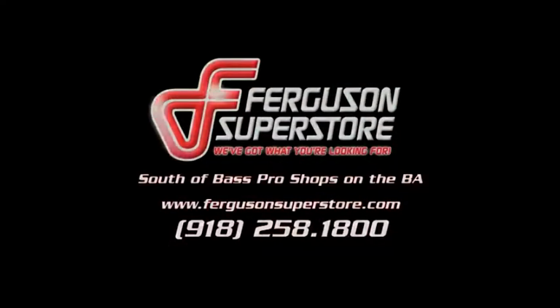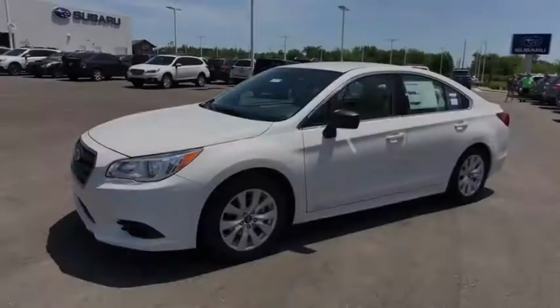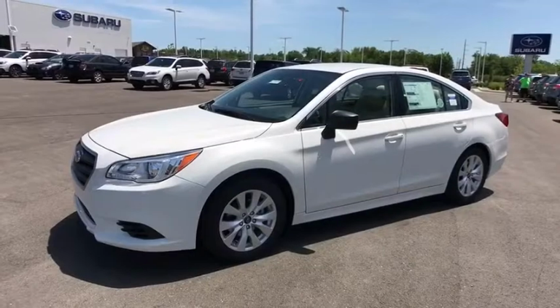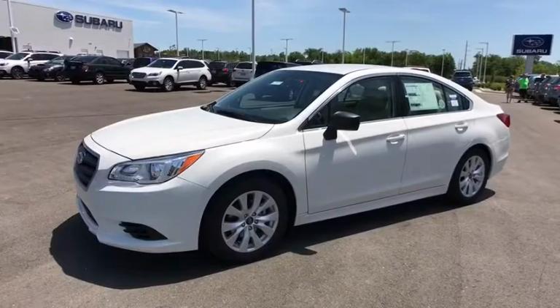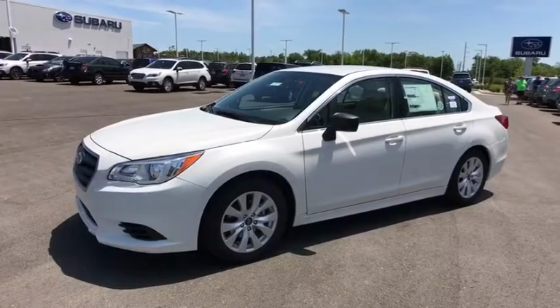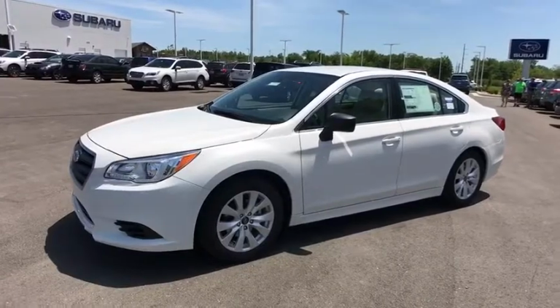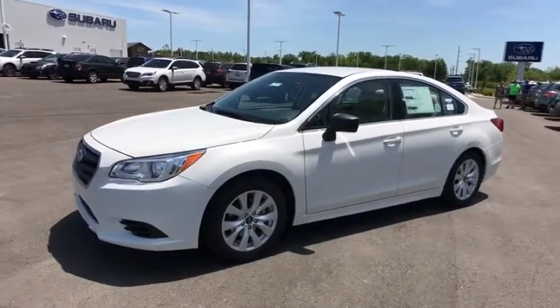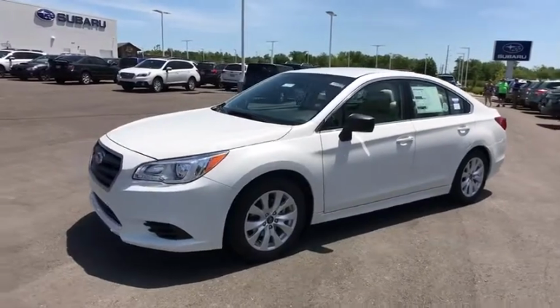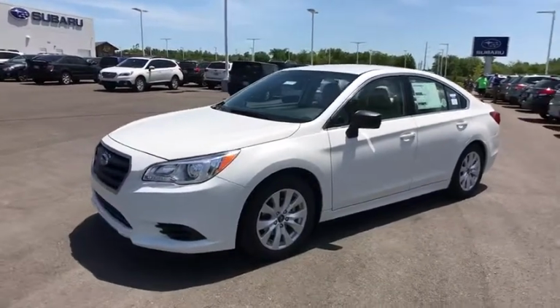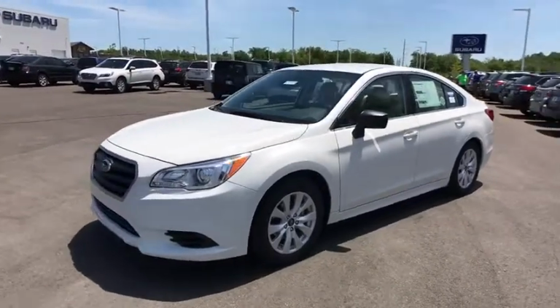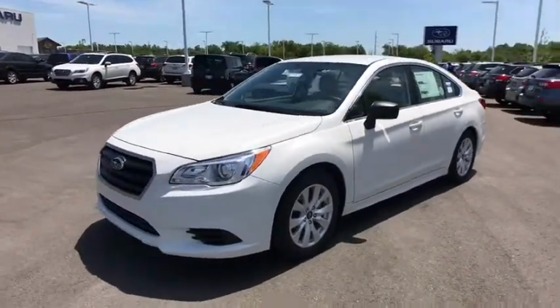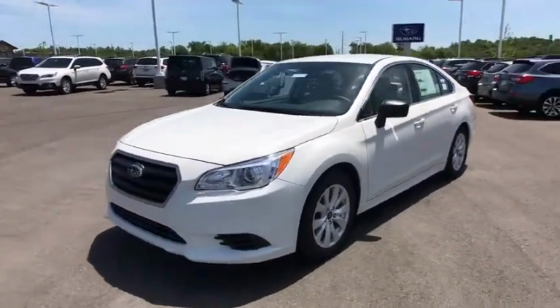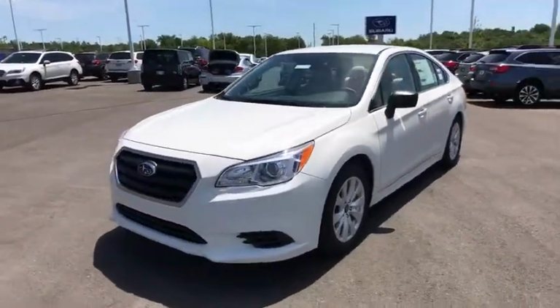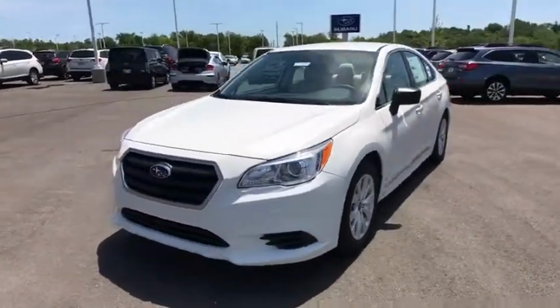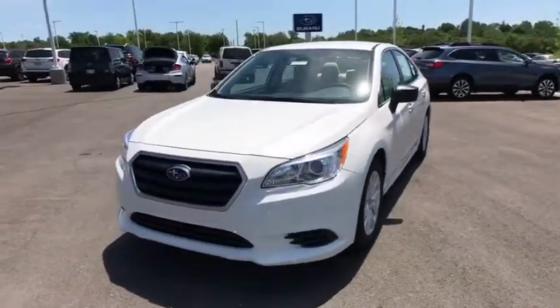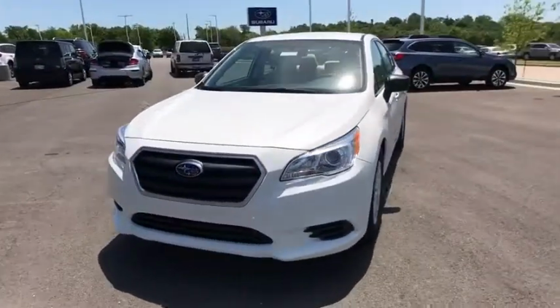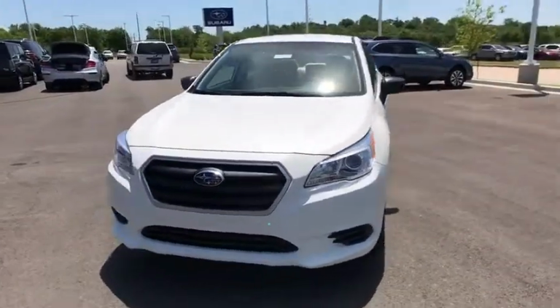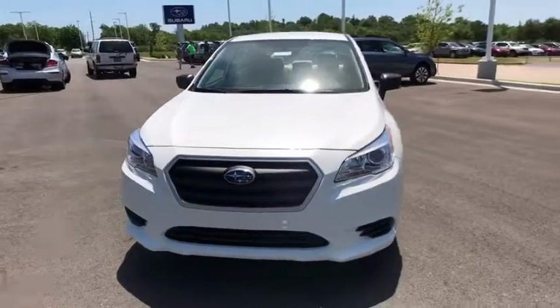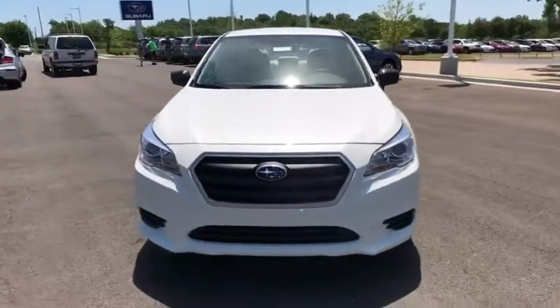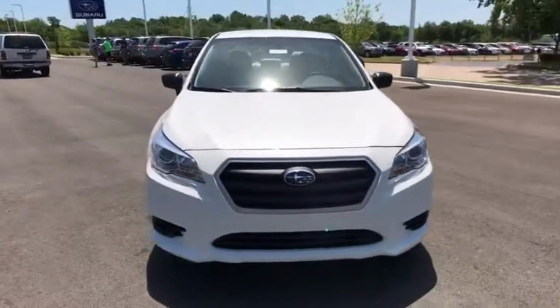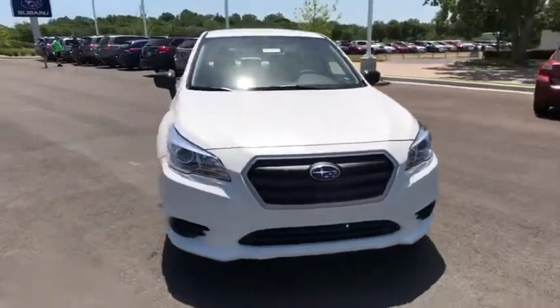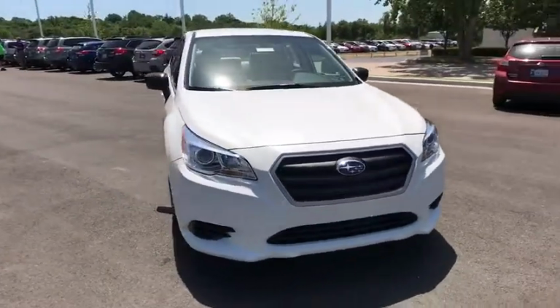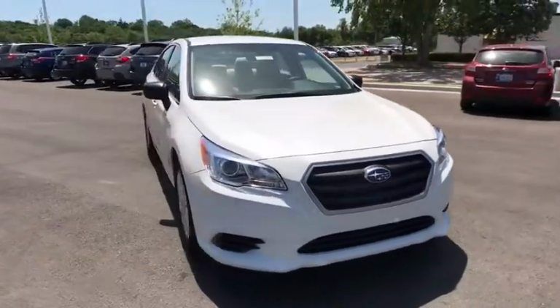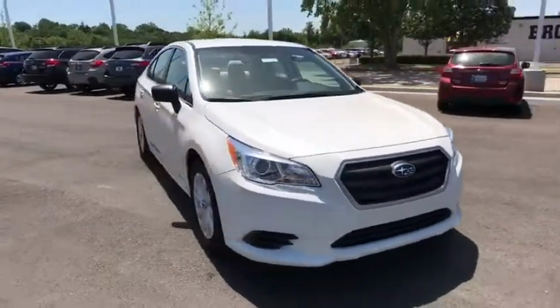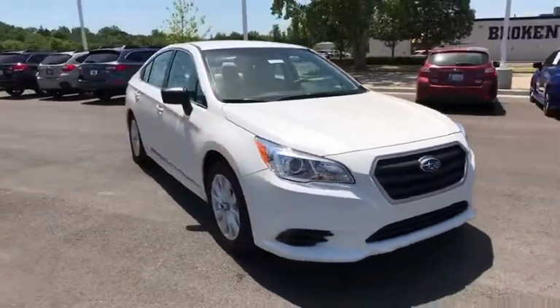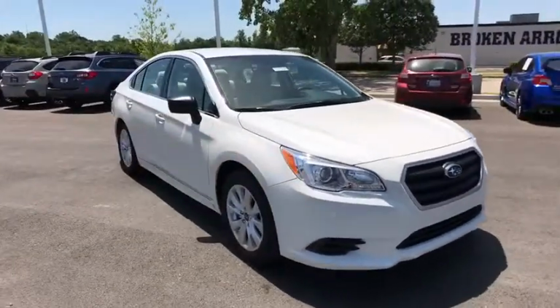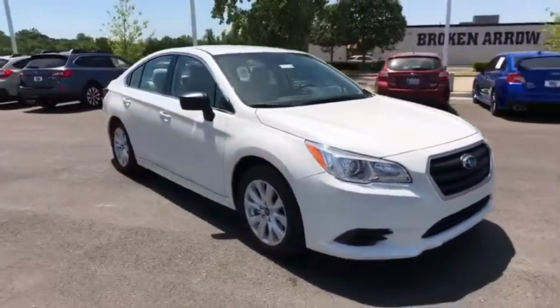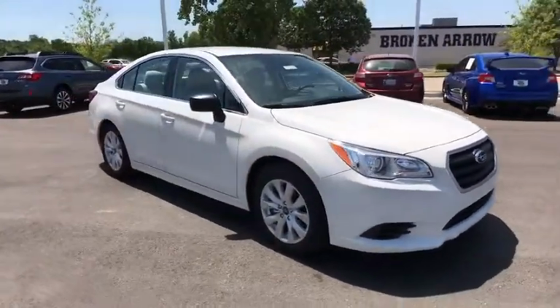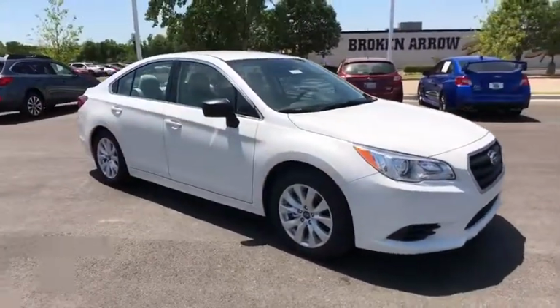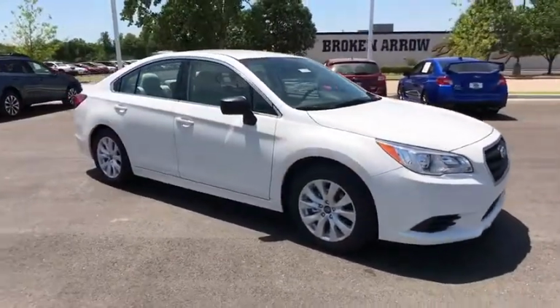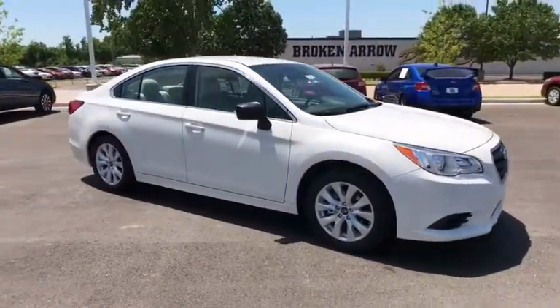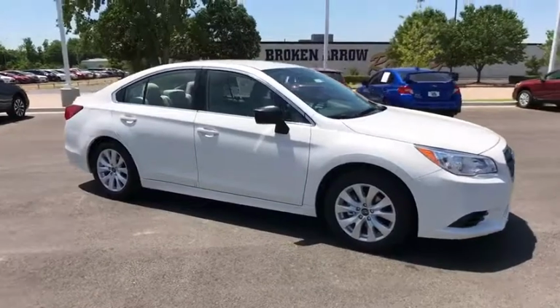The 2017 Subaru Legacy. The Subaru Legacy offers a roomy interior and a dynamic drive you feel every second you're in the driver's seat. It's a refreshing alternative to the alternatives.